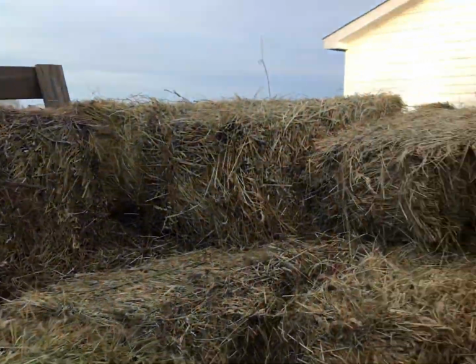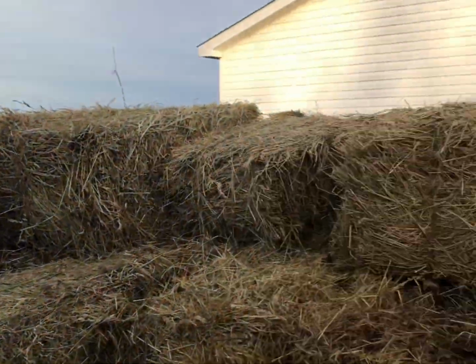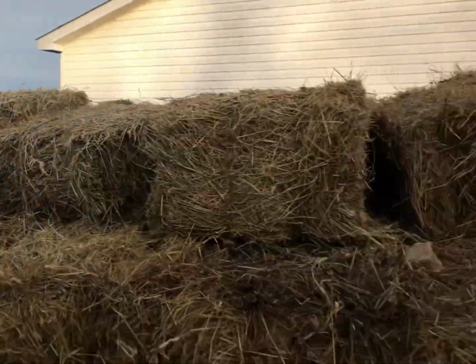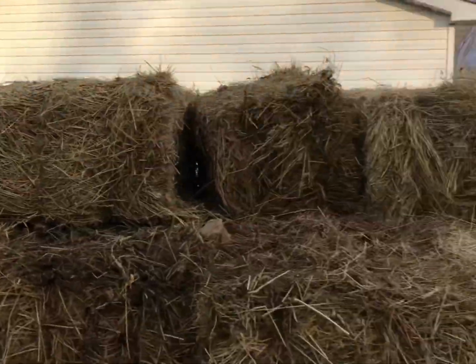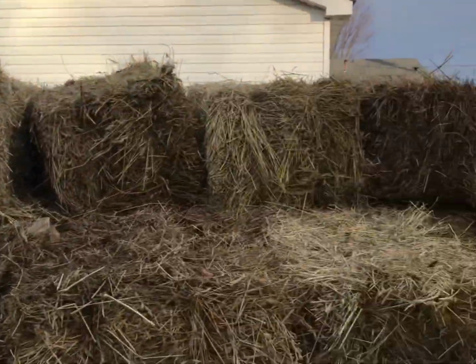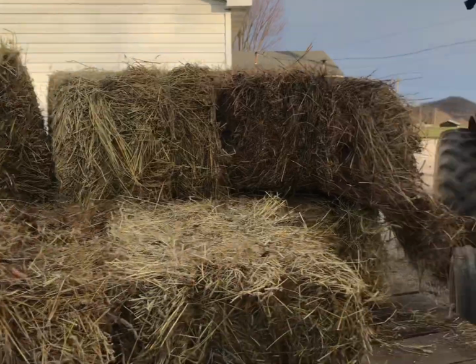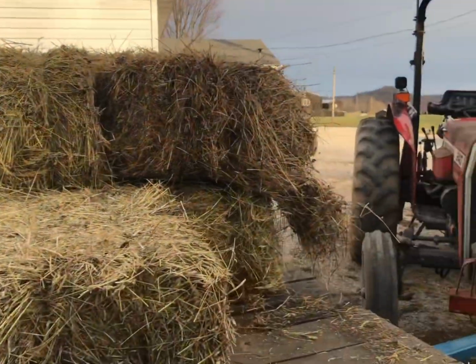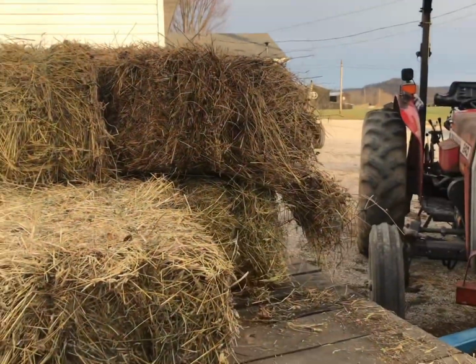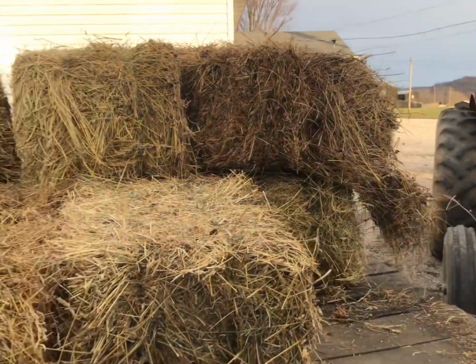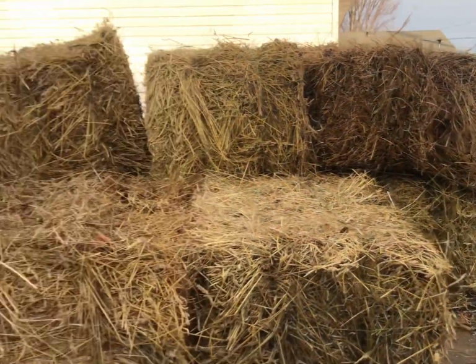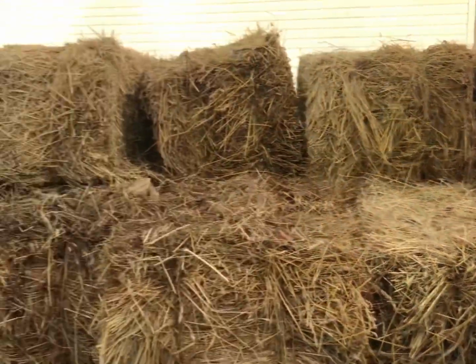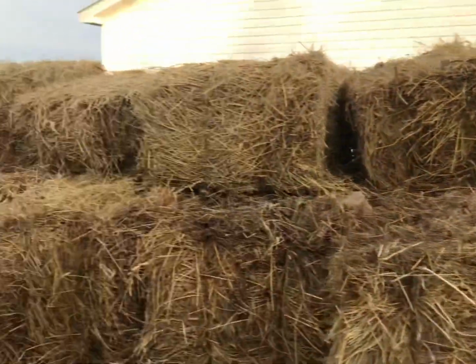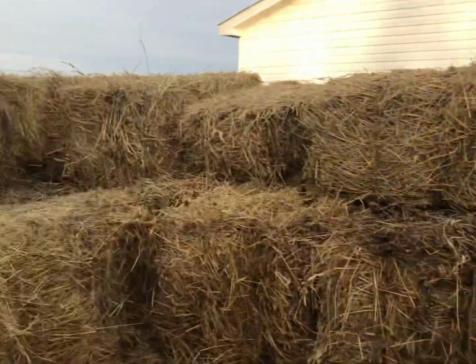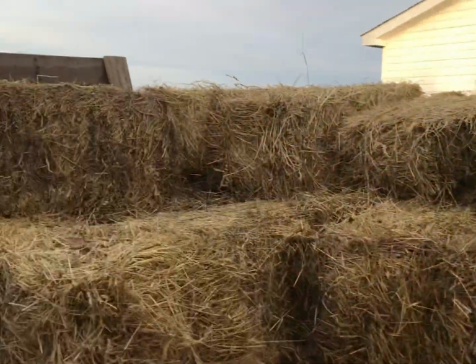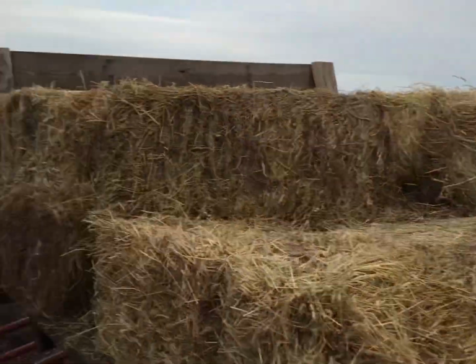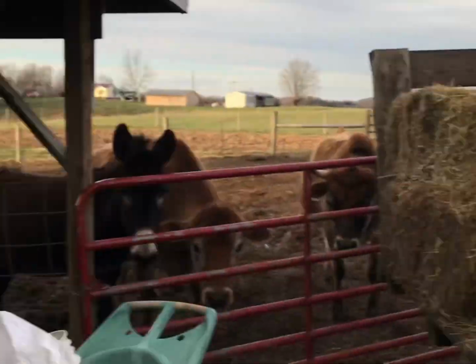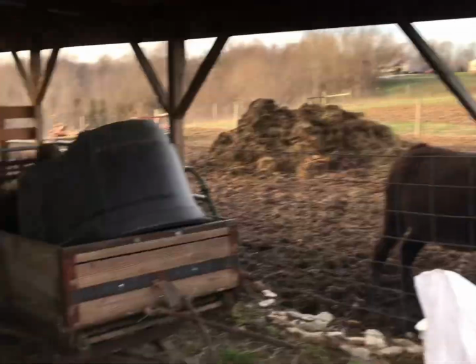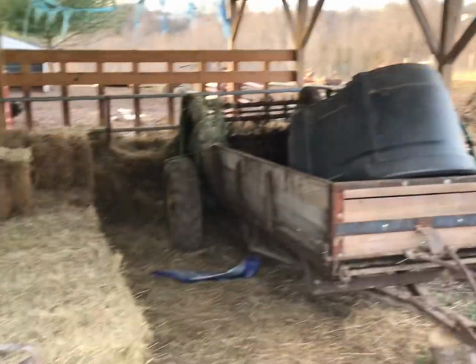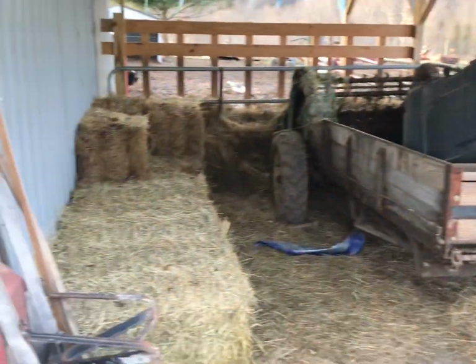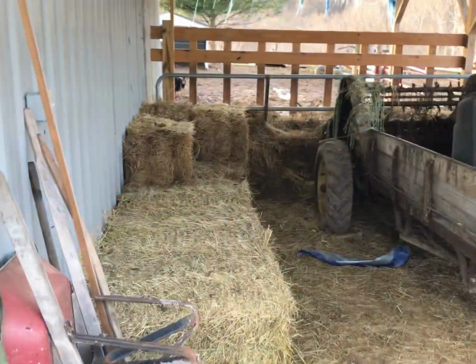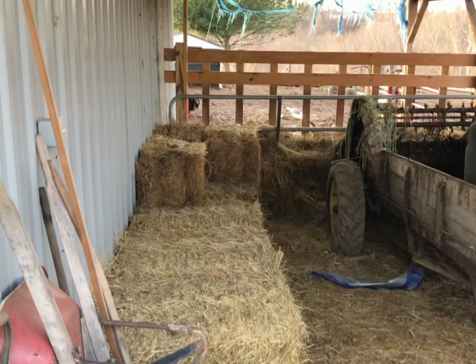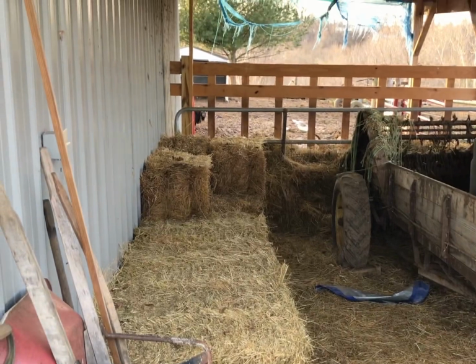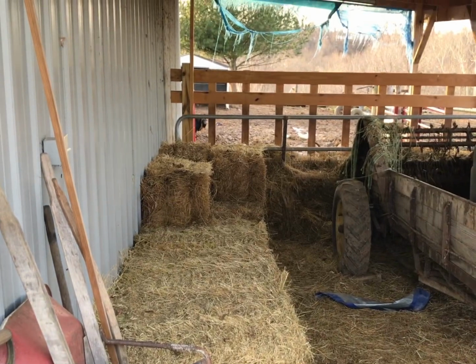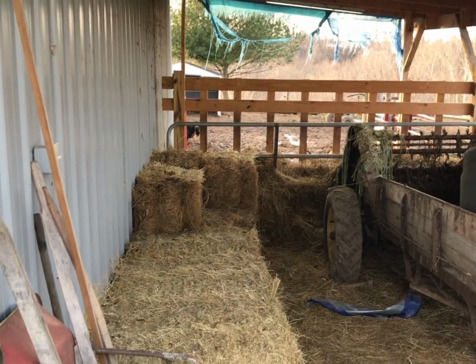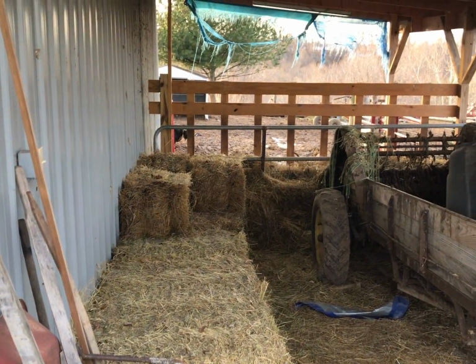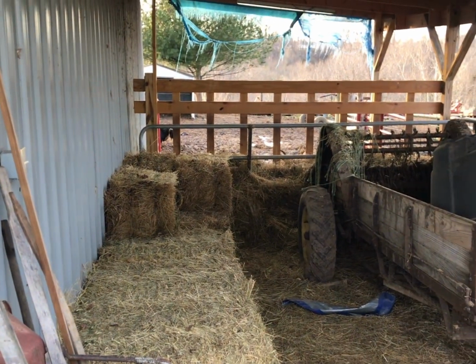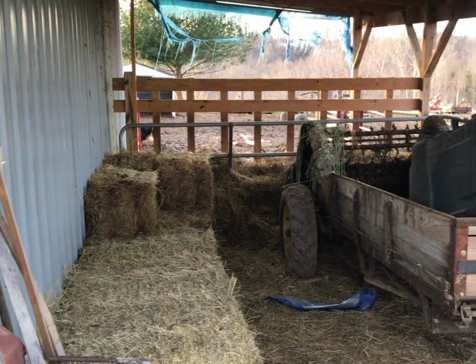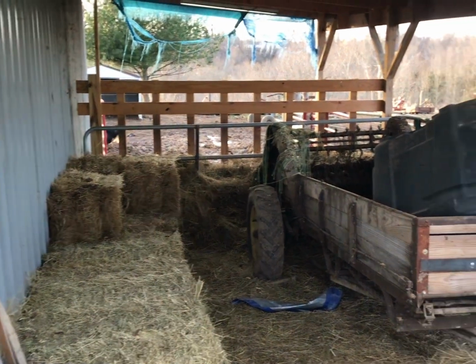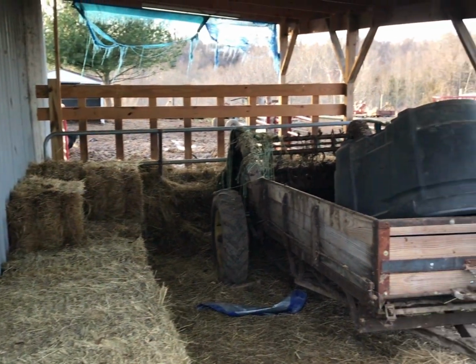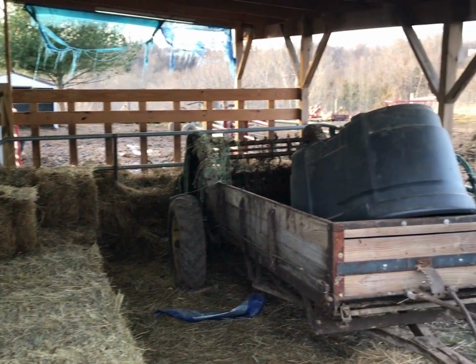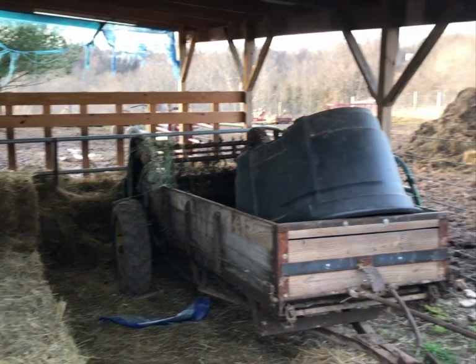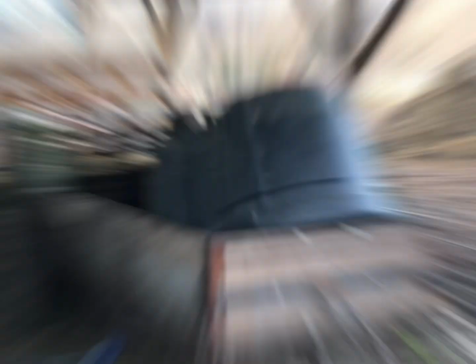I figured I'd do a quick video showing us putting hay in our little lean-to here. I've already started unloading a few bales. Well, let's get after it.